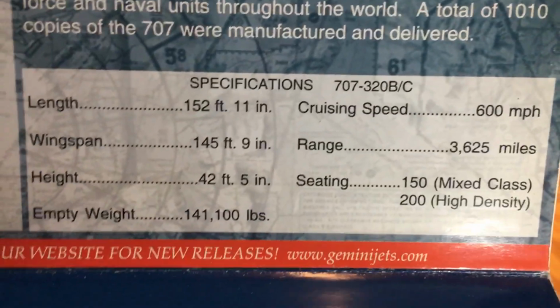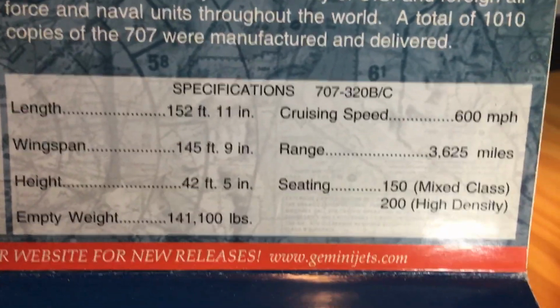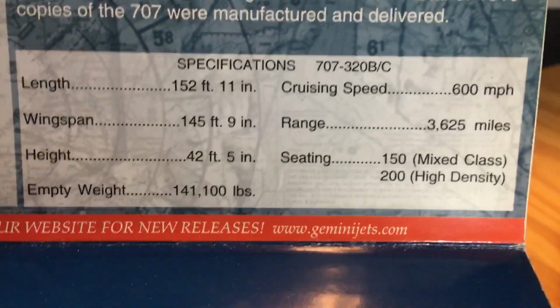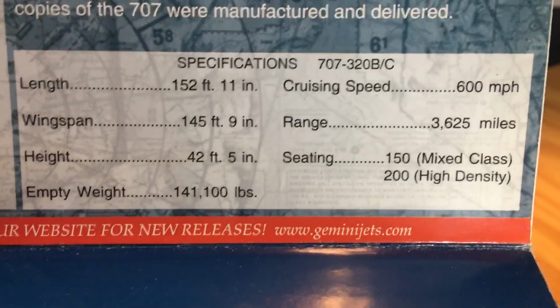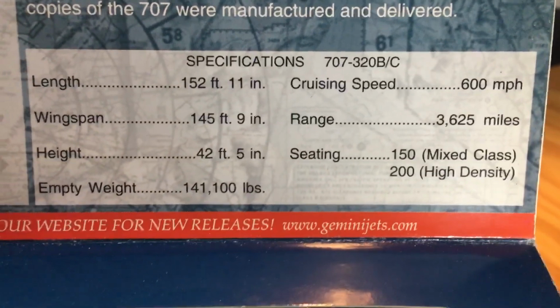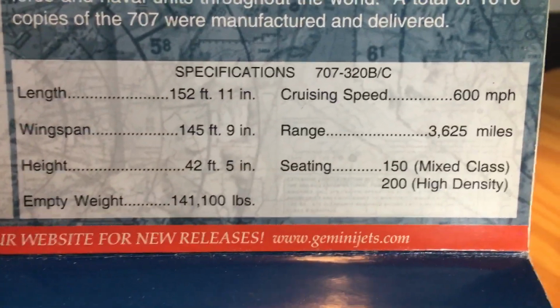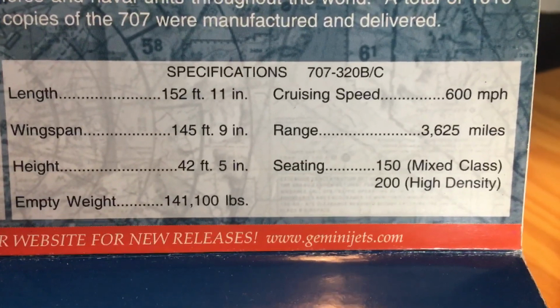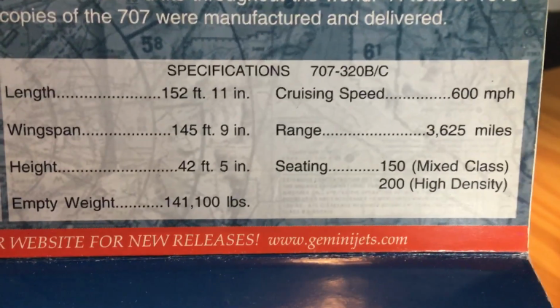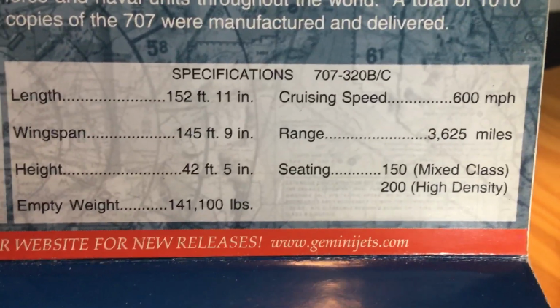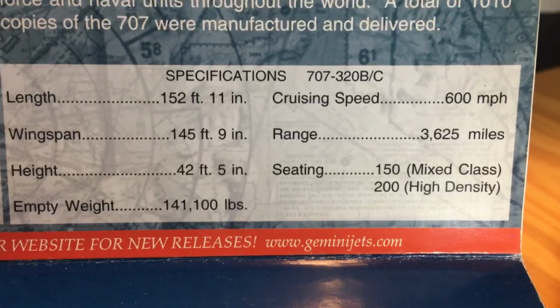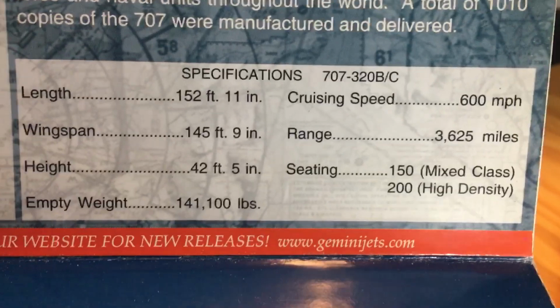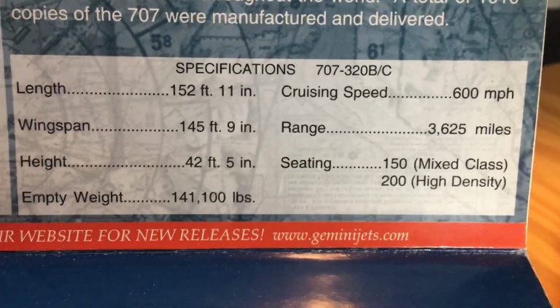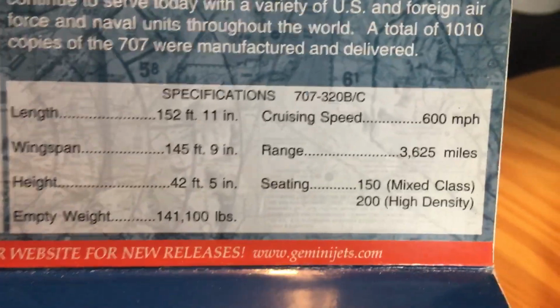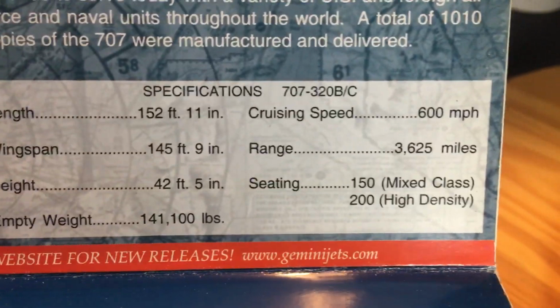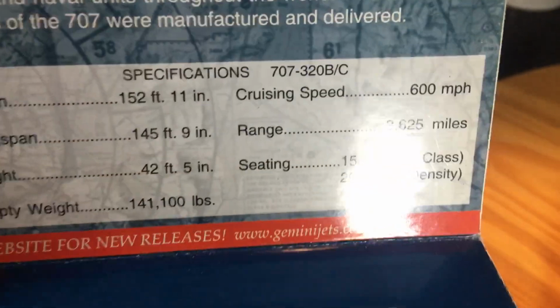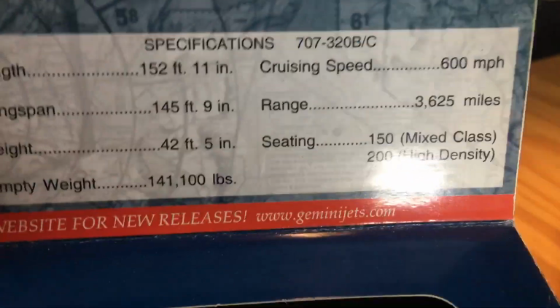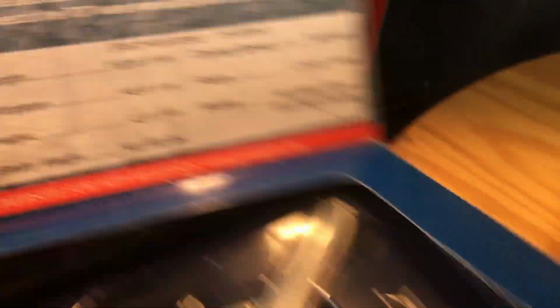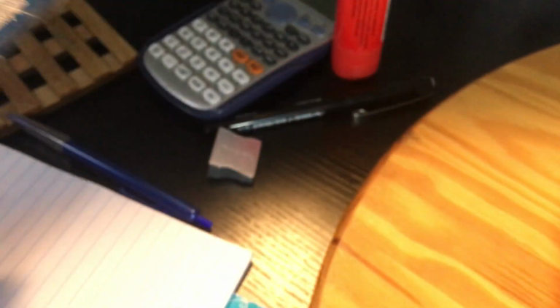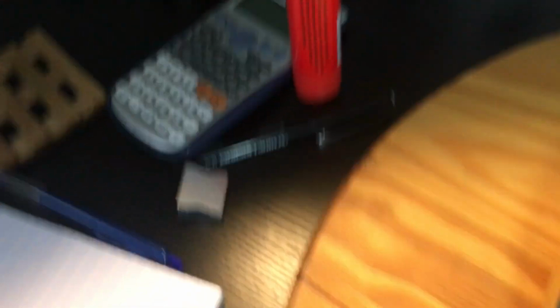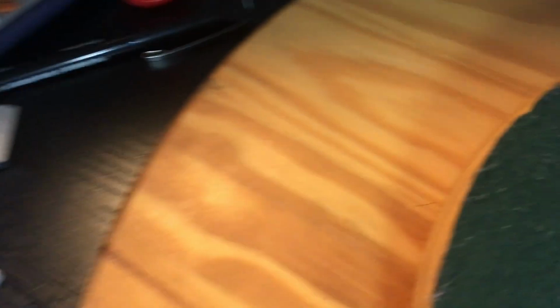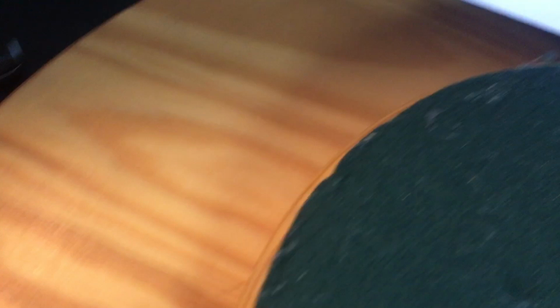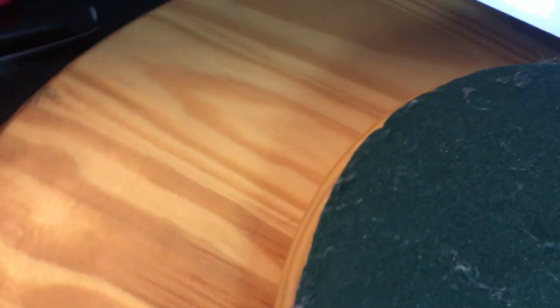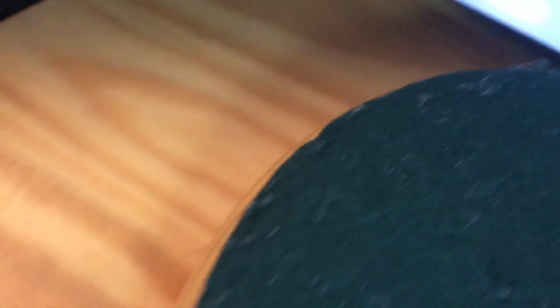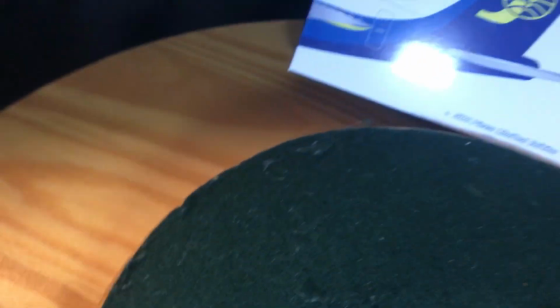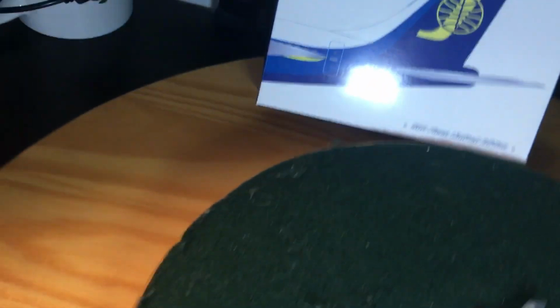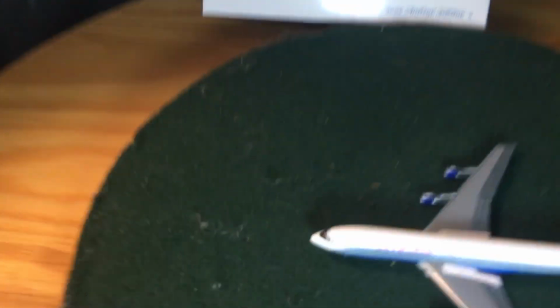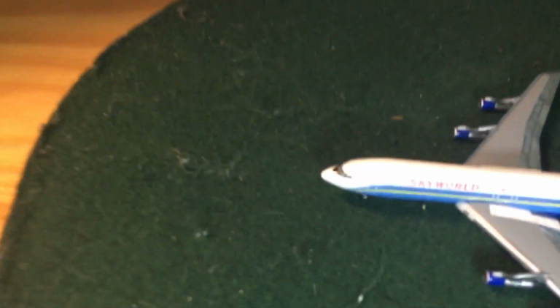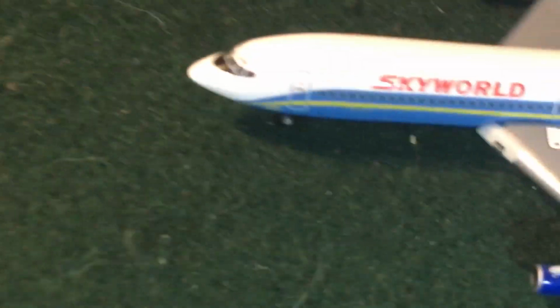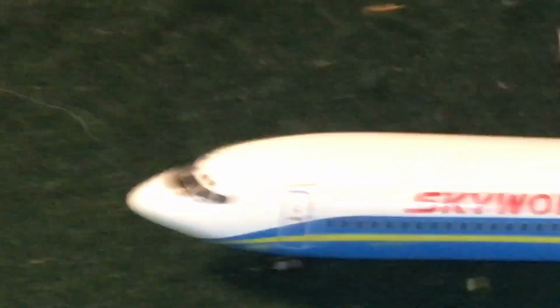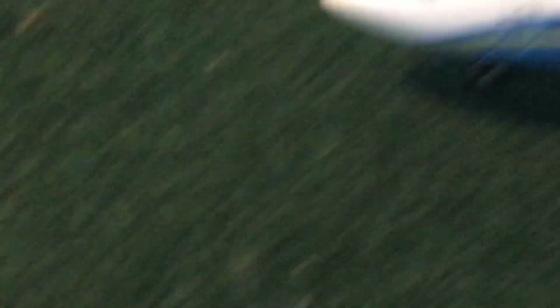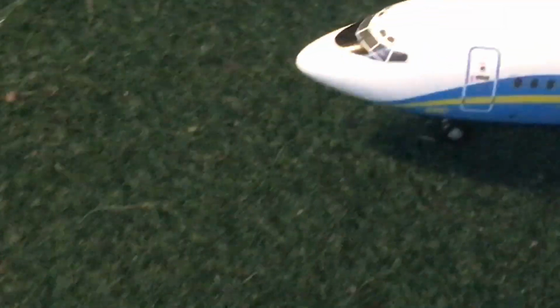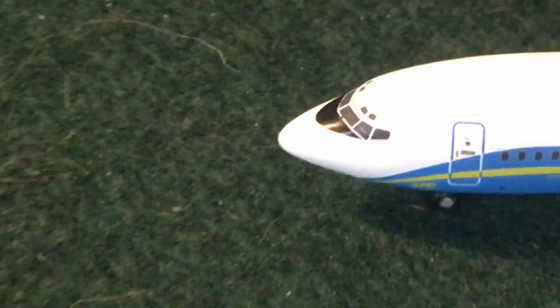There are also details on the Boeing 707-320, including passenger counts and so on. But without further ado, let's get into the model itself.